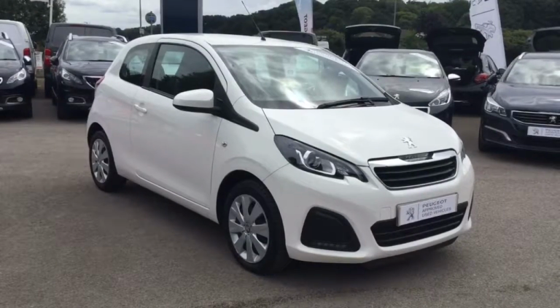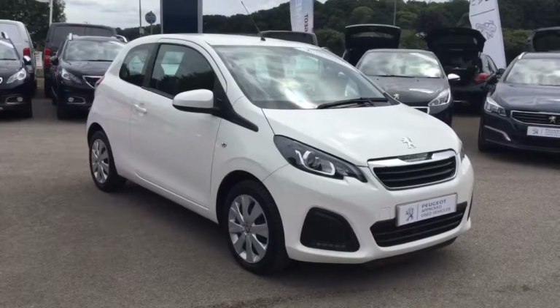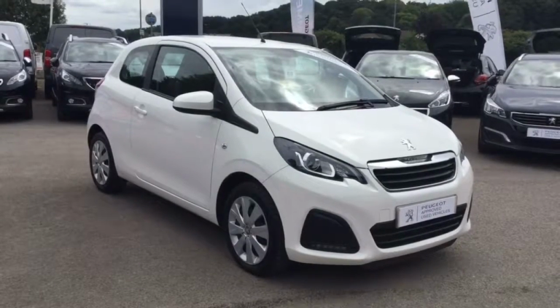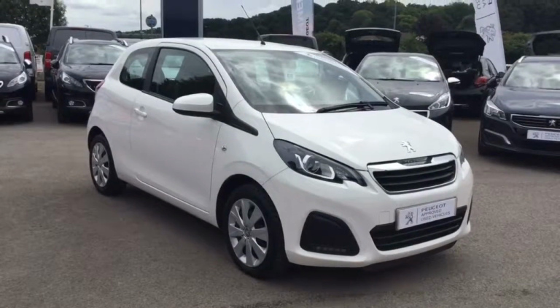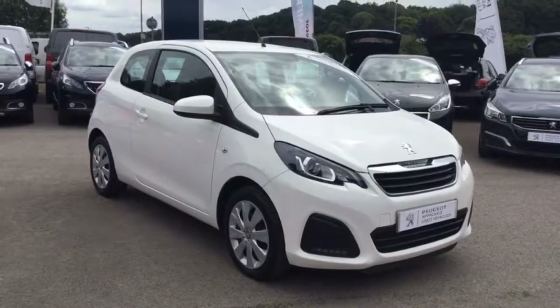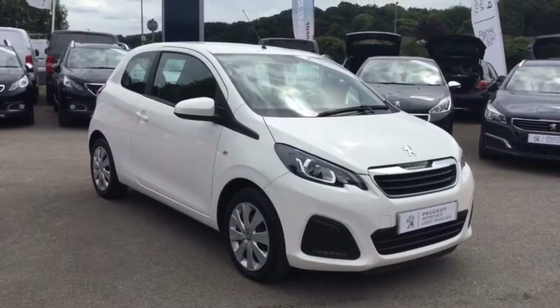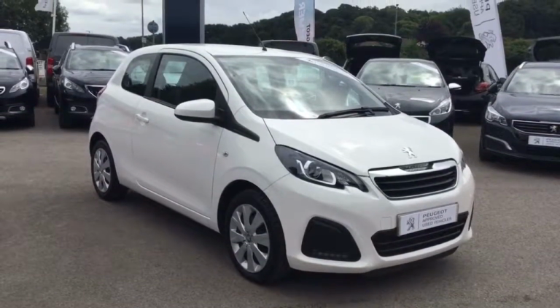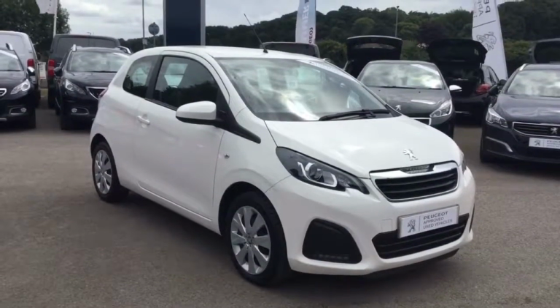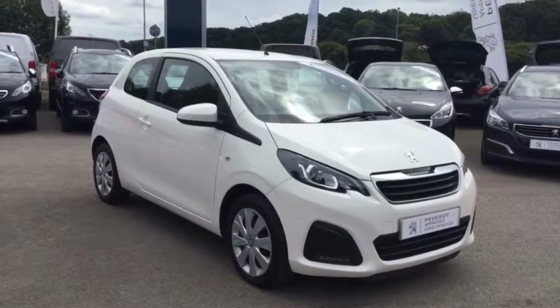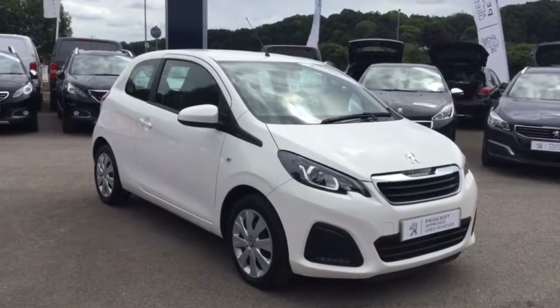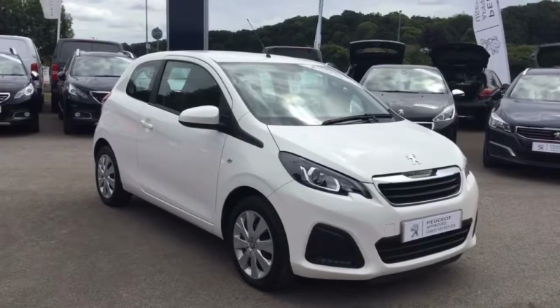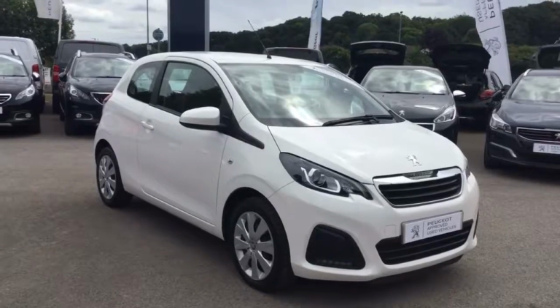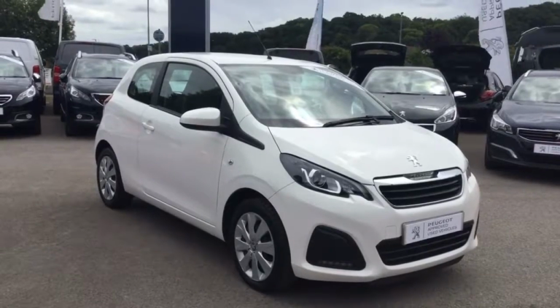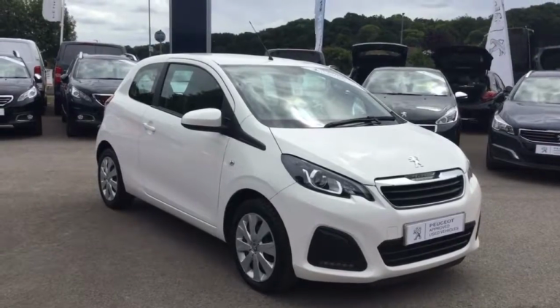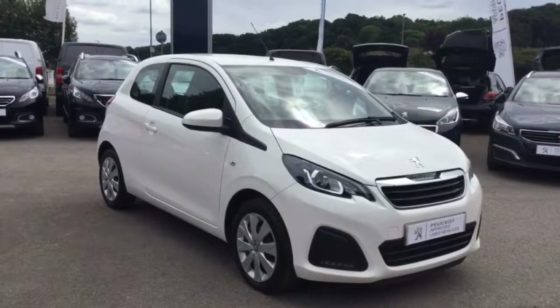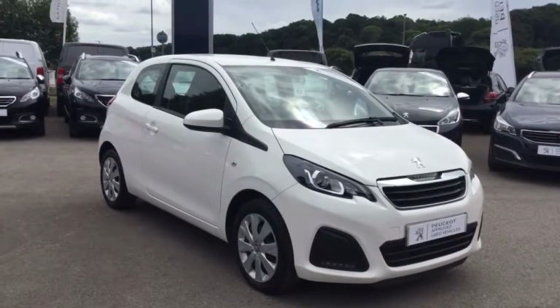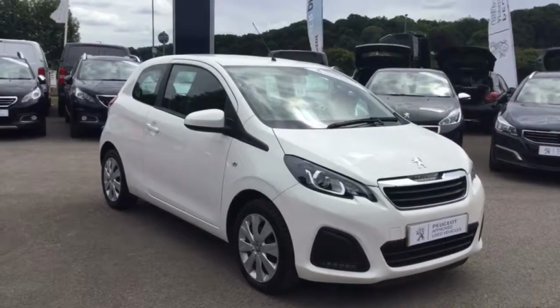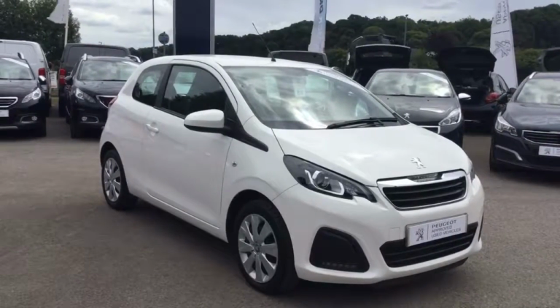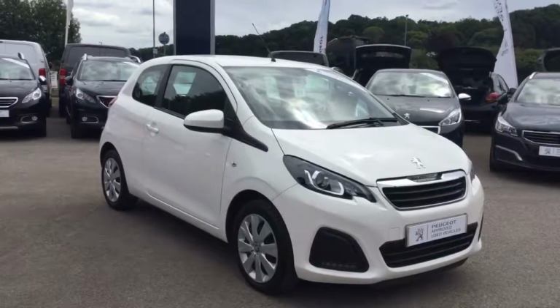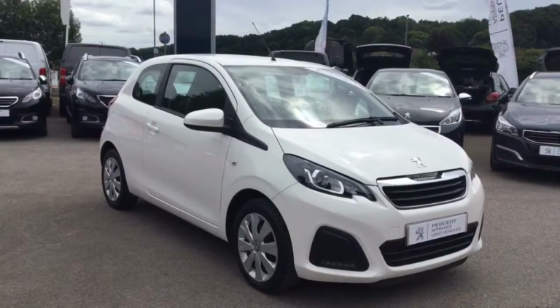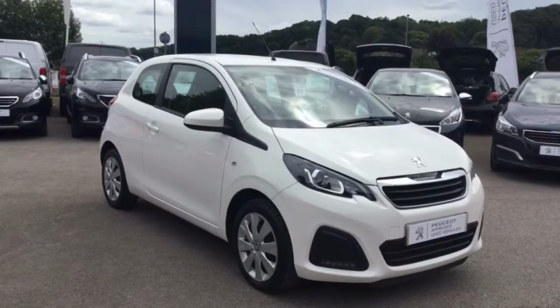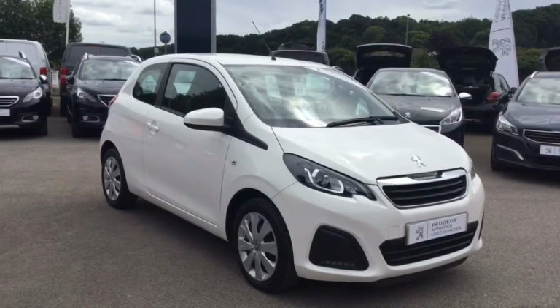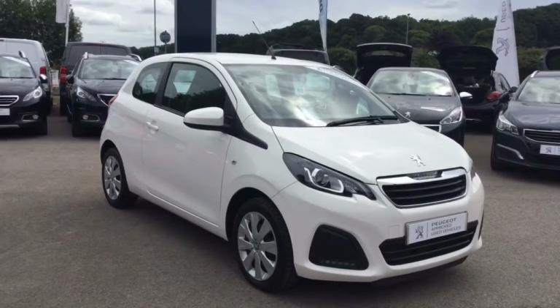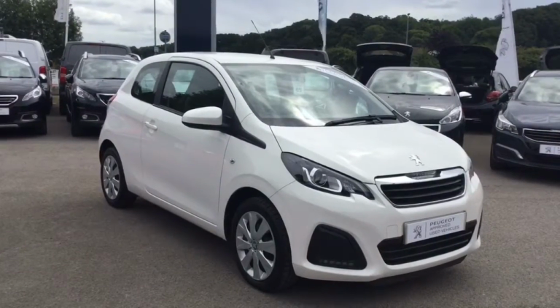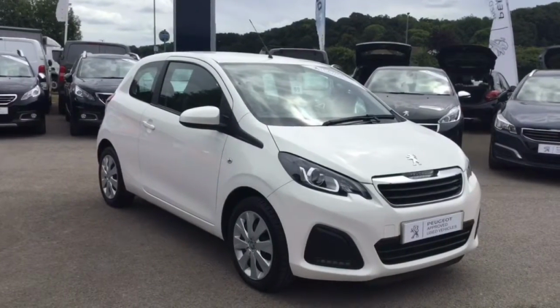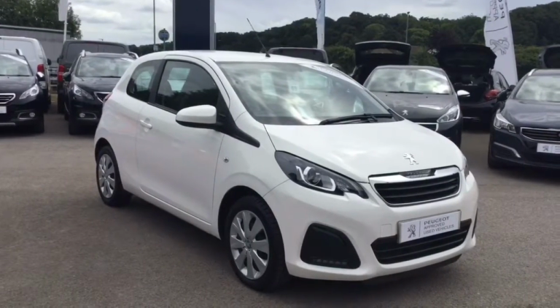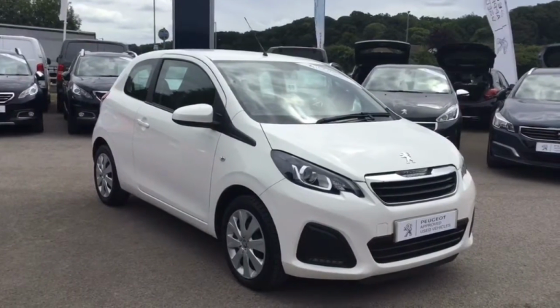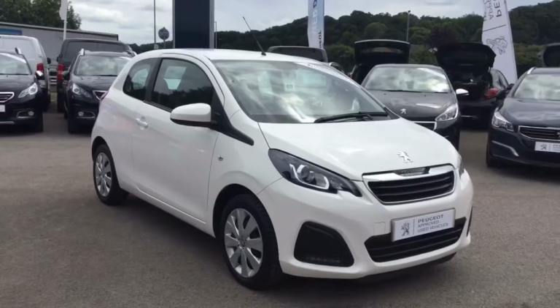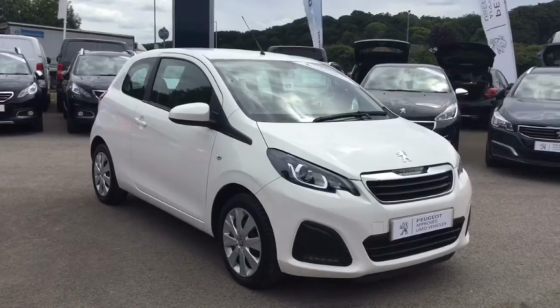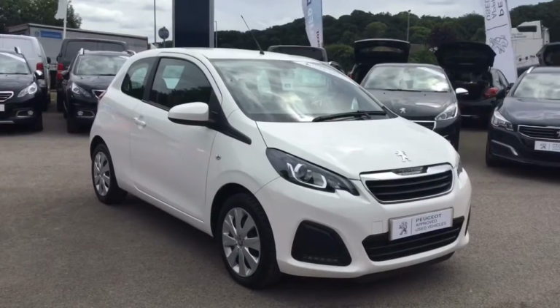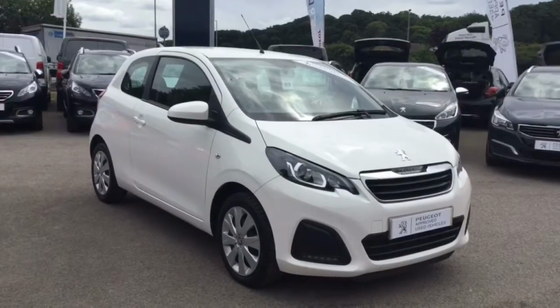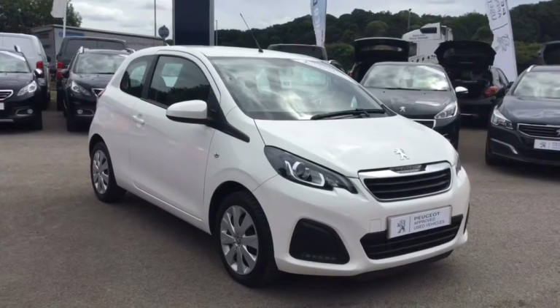Hello, I'm Nicky from Howard's in Yeovil. I'd like to introduce you to this white 108. I'm just going to give you a very quick tour of the car and show you the general overall condition.